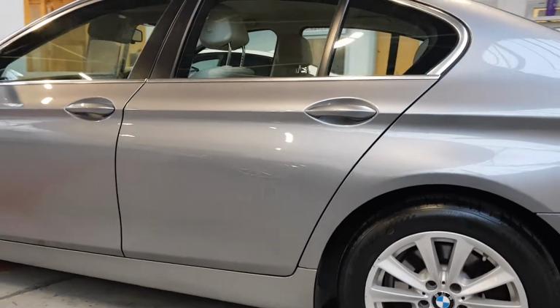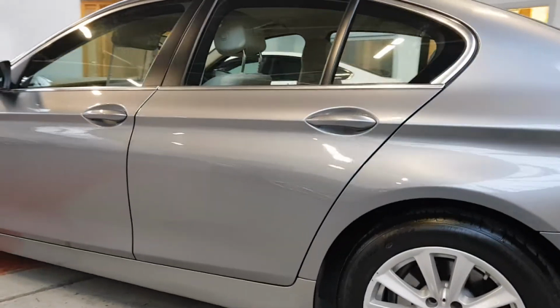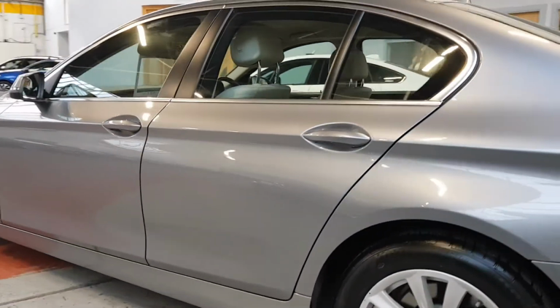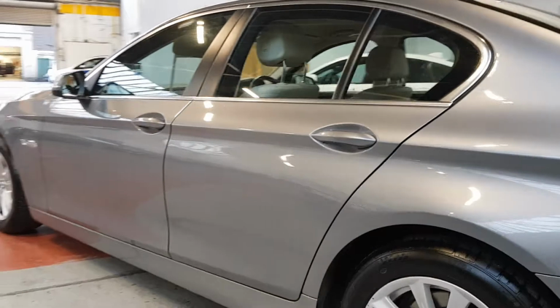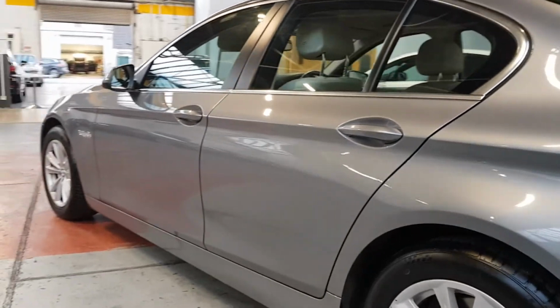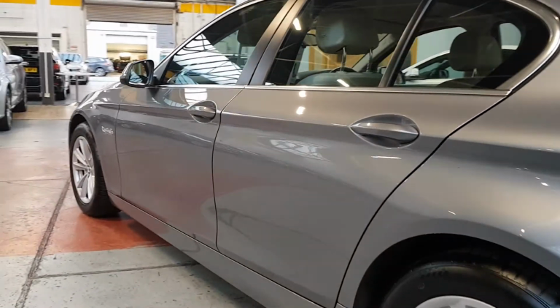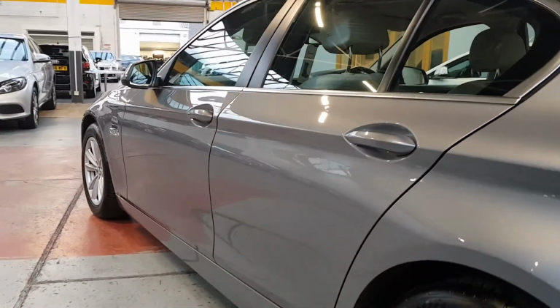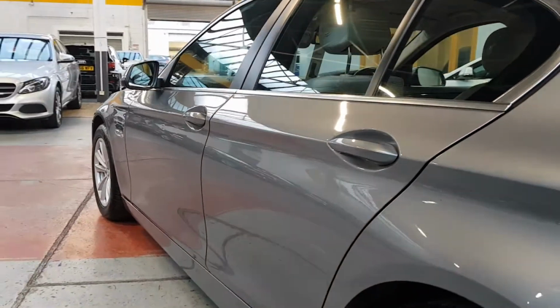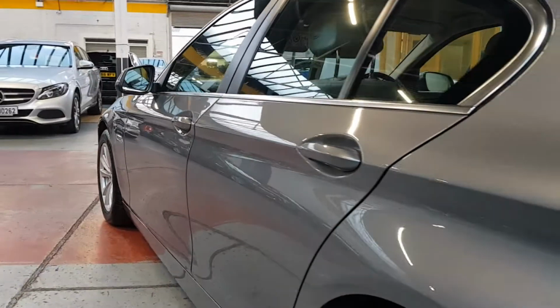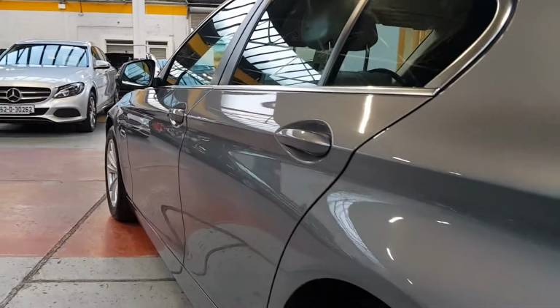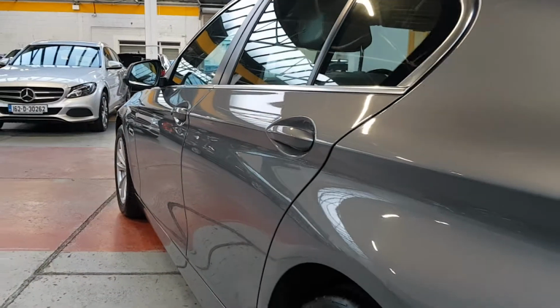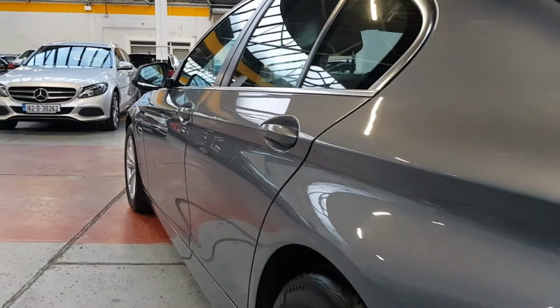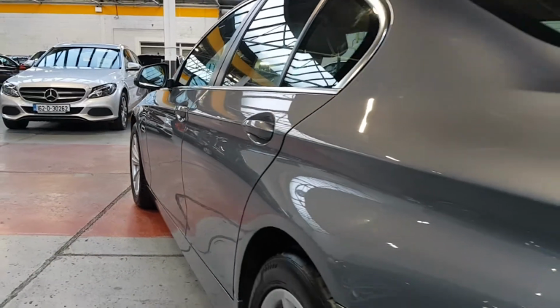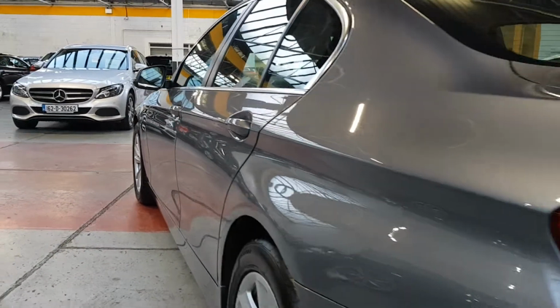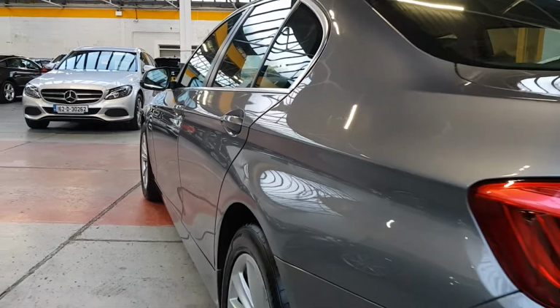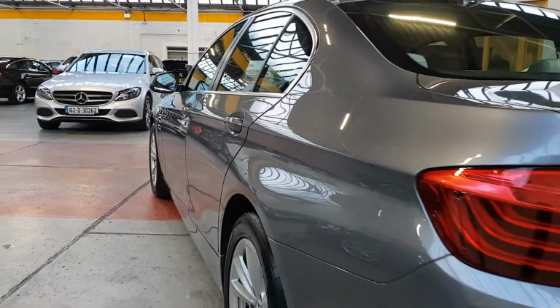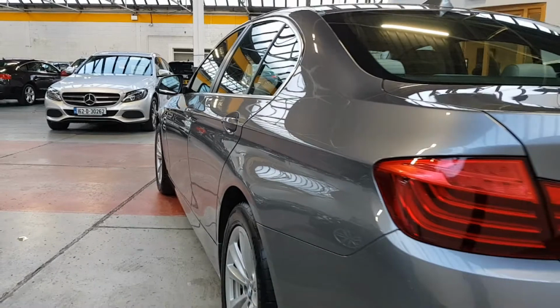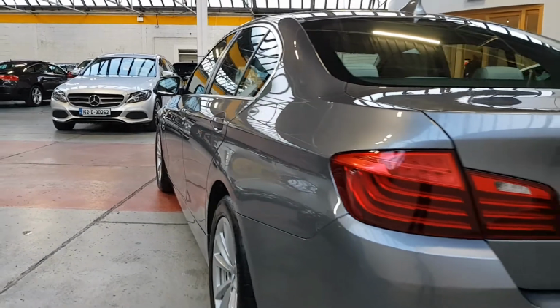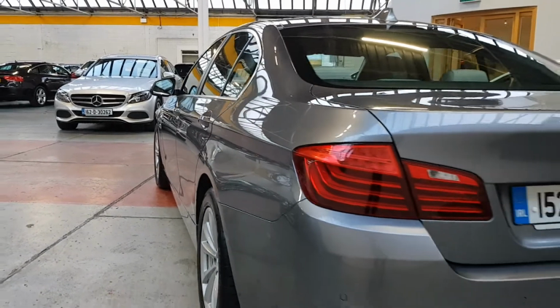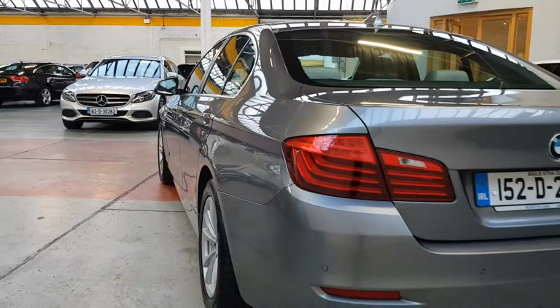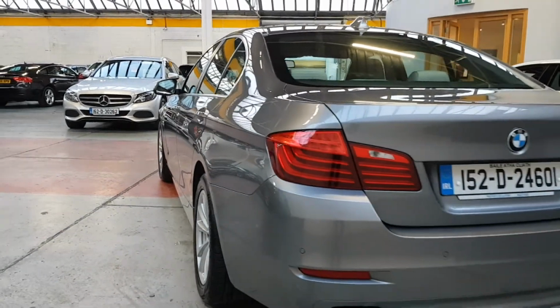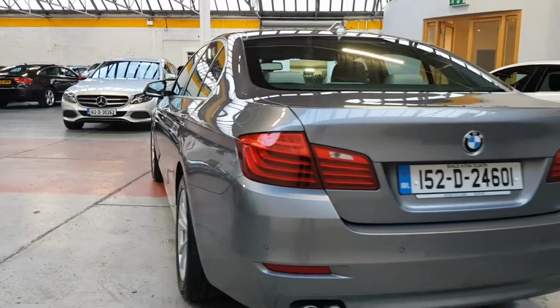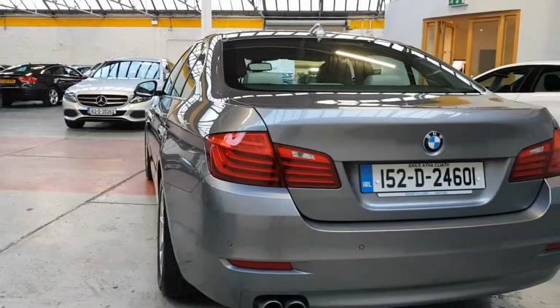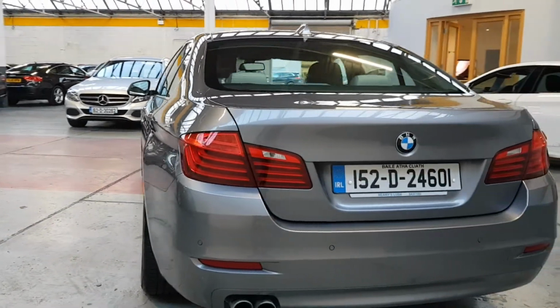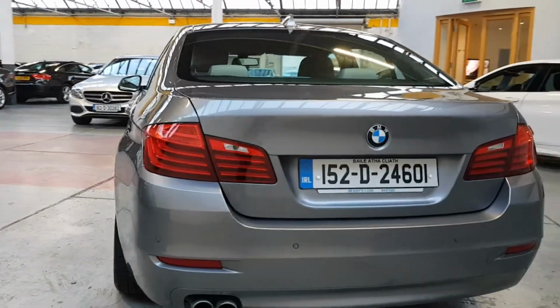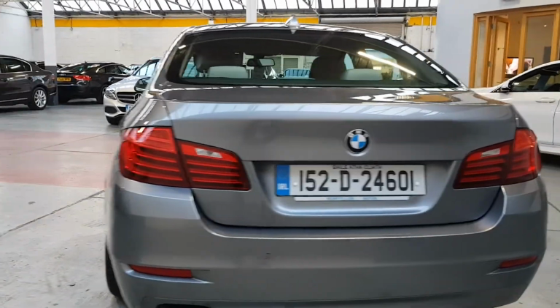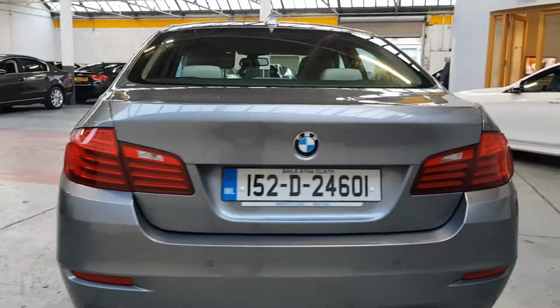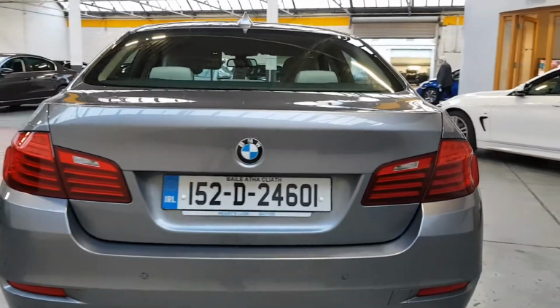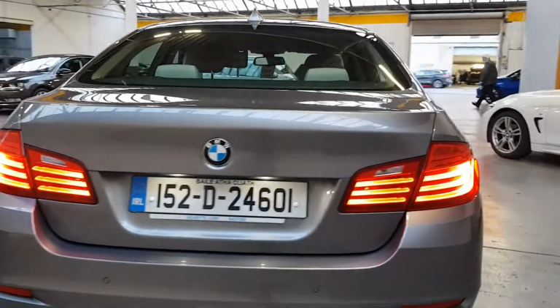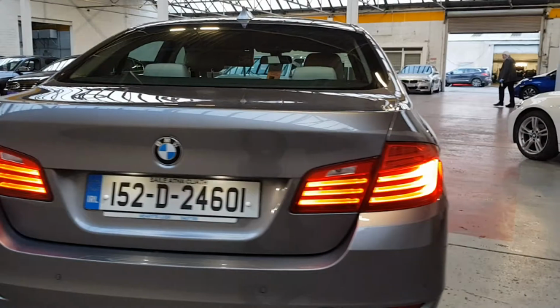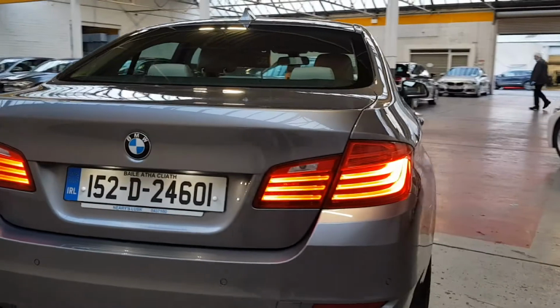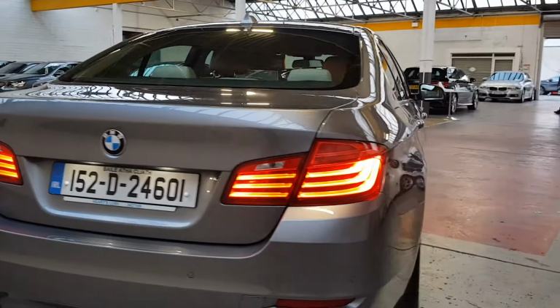The bodywork and paintwork is in excellent condition. It's really easy to see the car has been very well looked after — there are barely any swirl marks from washing, so I'd say it was always washed by hand.